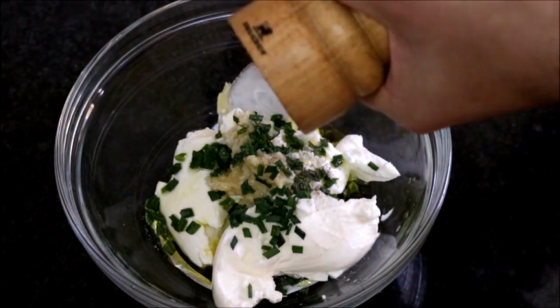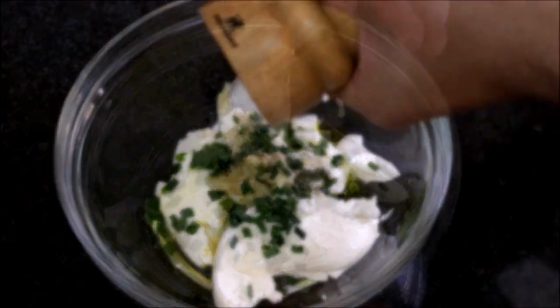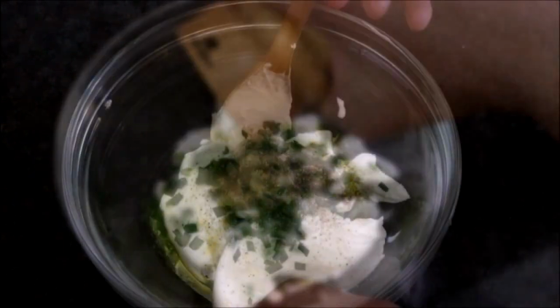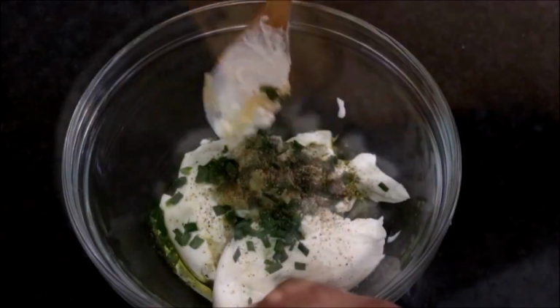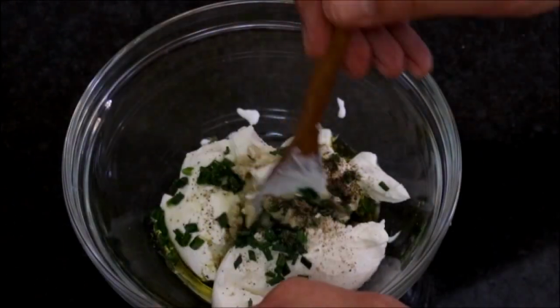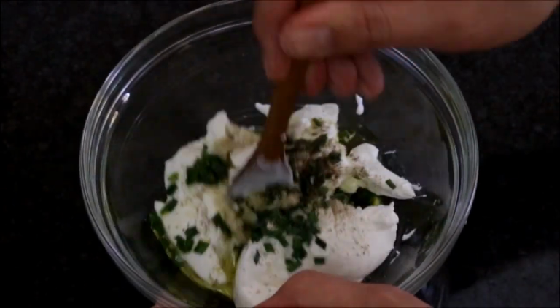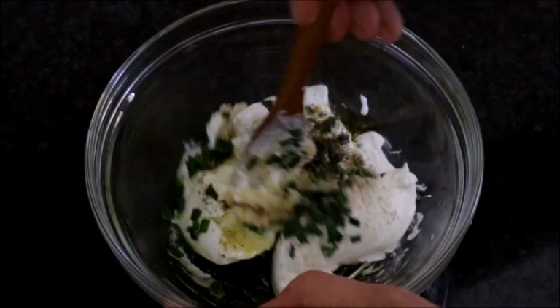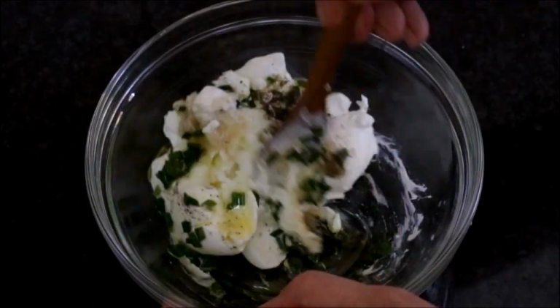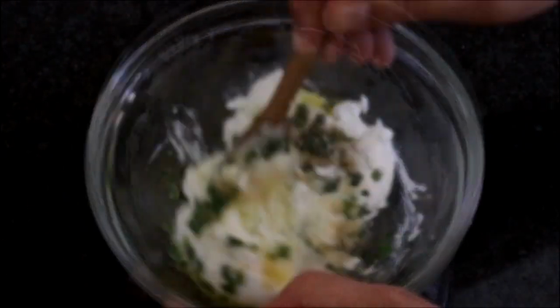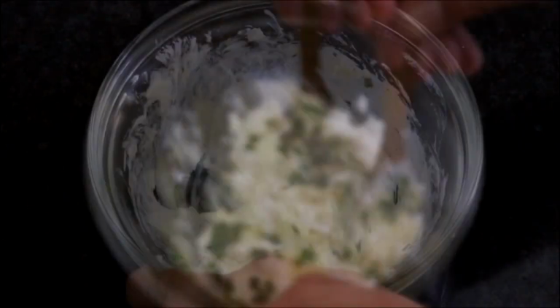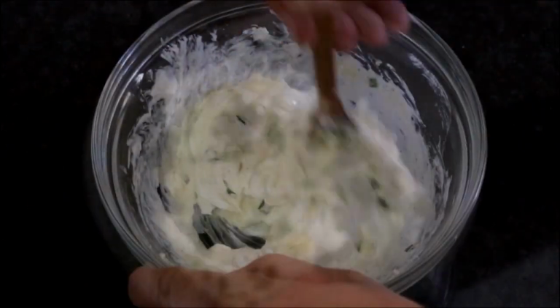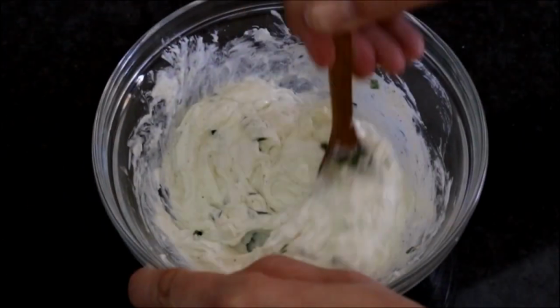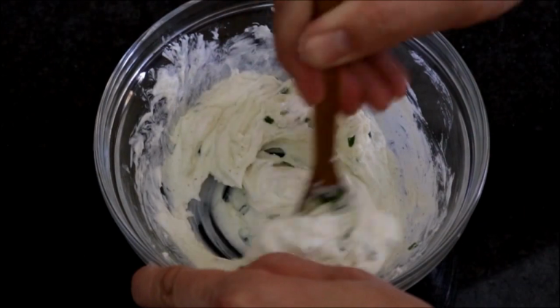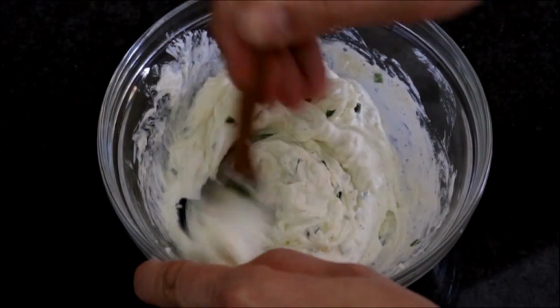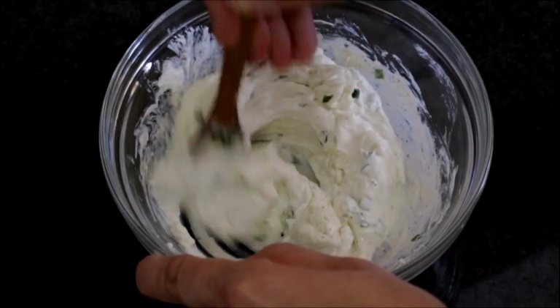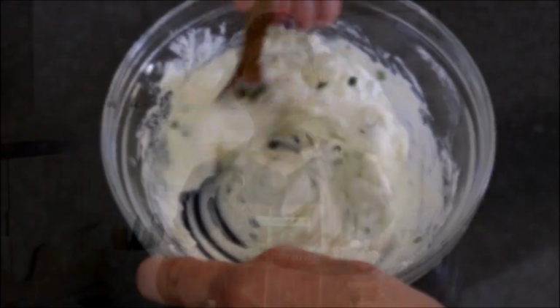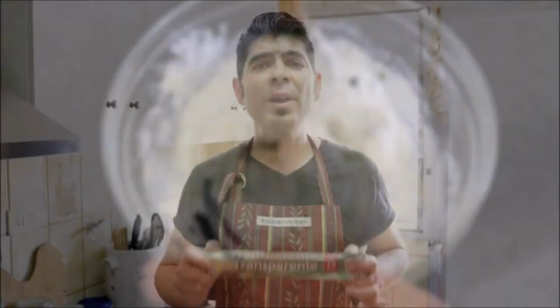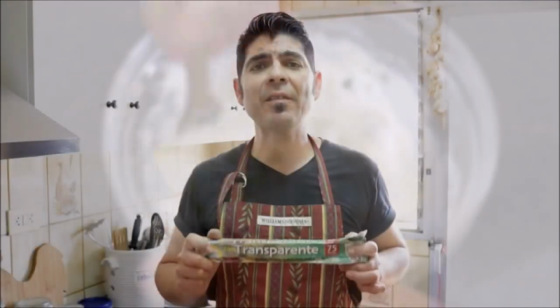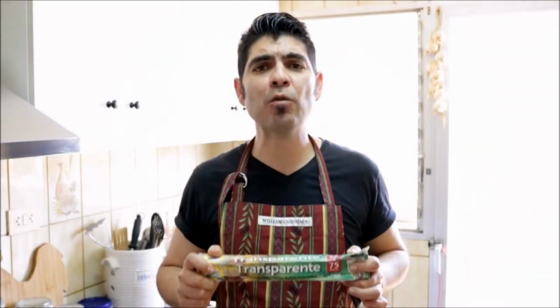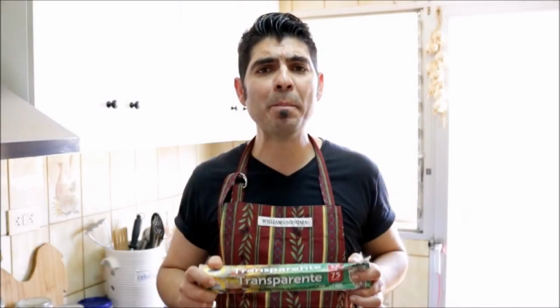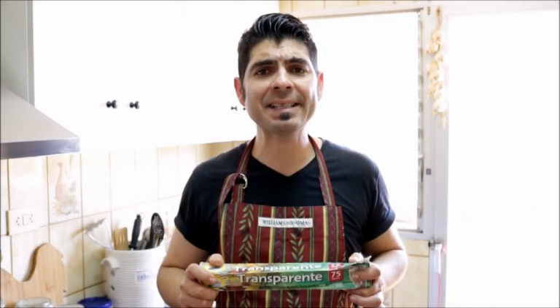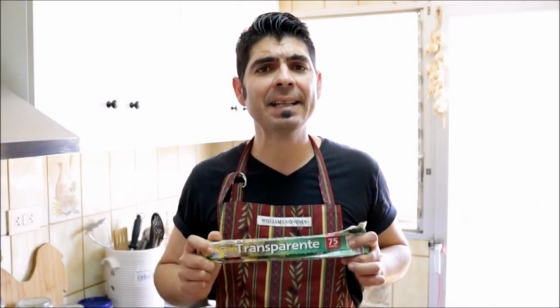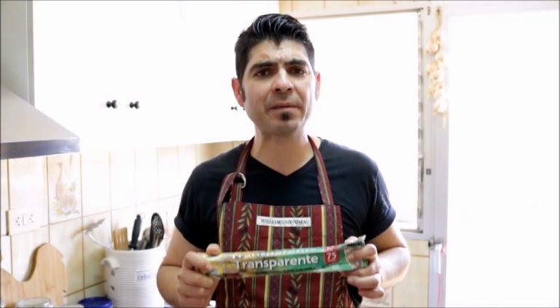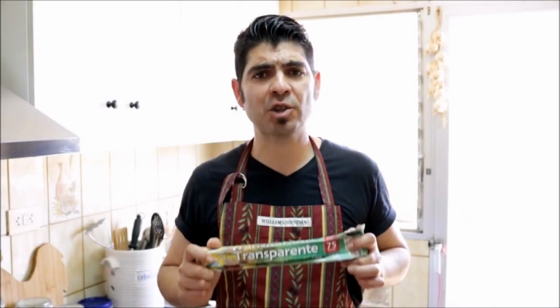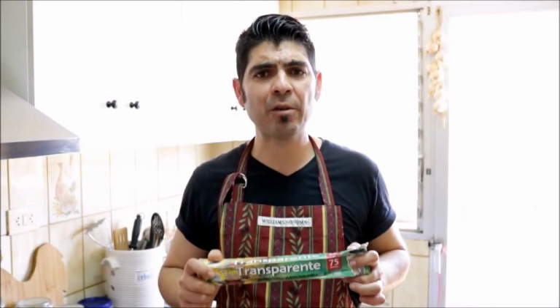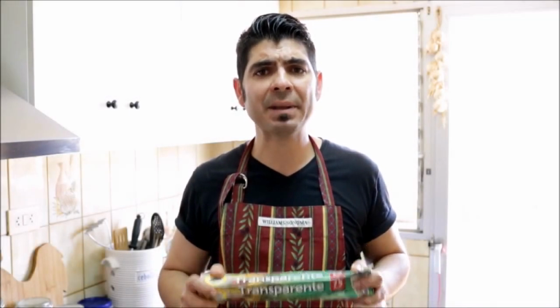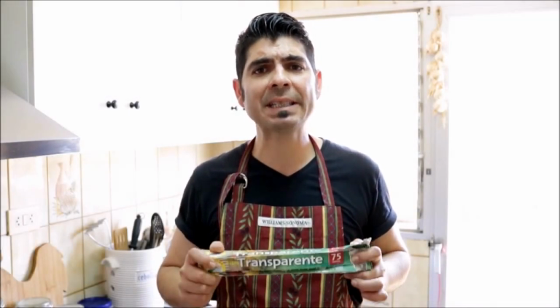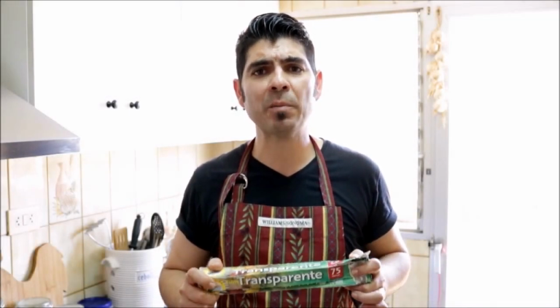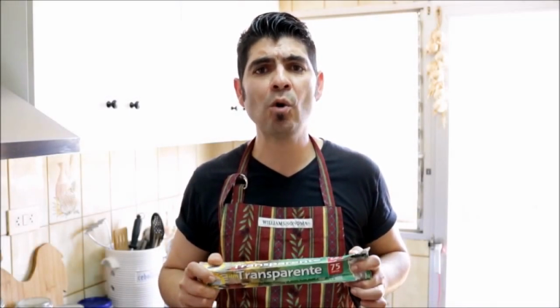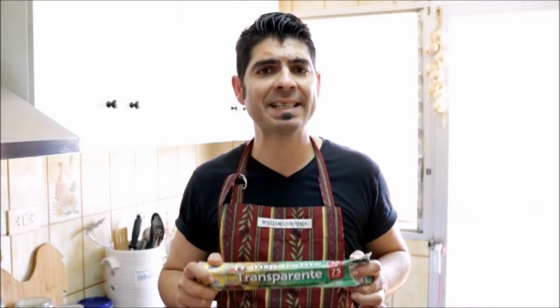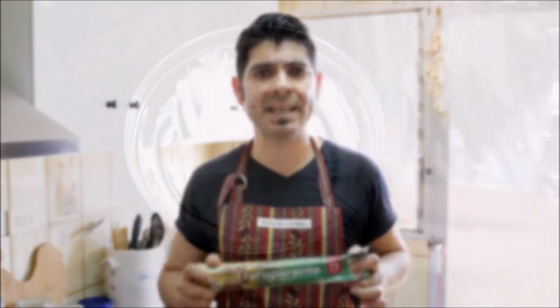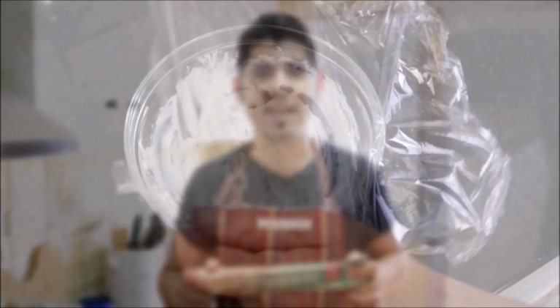Let's mix it all together. Once you have everything well mixed, let's grab some plastic wrap, cover the bowl, and set it aside.